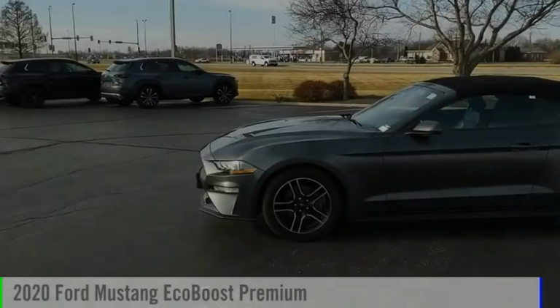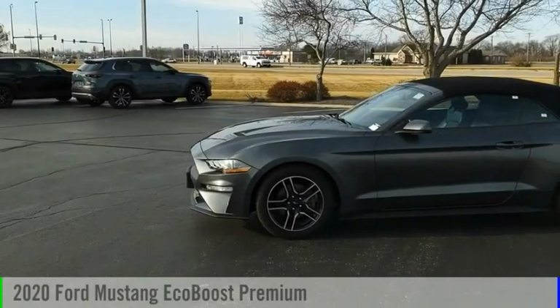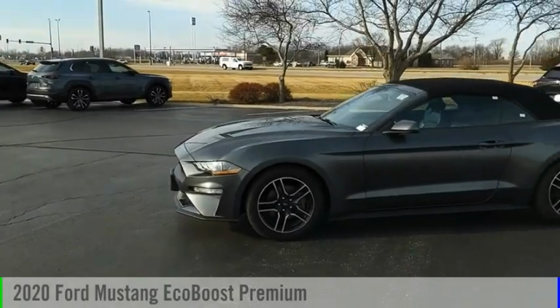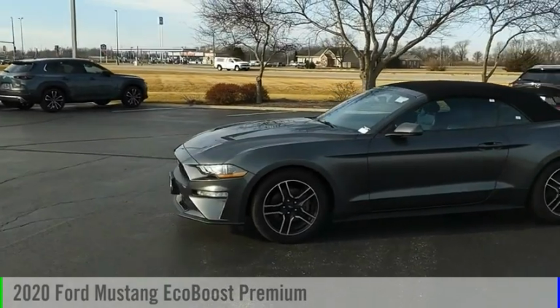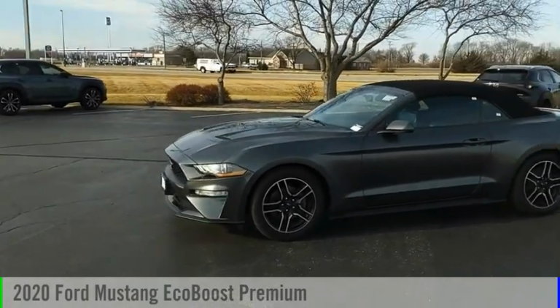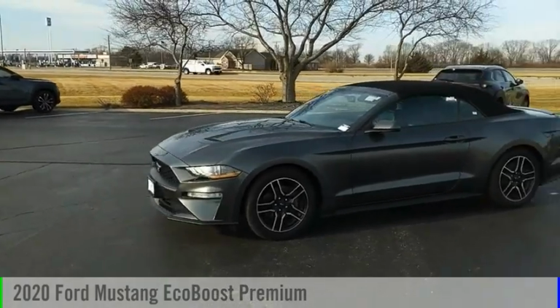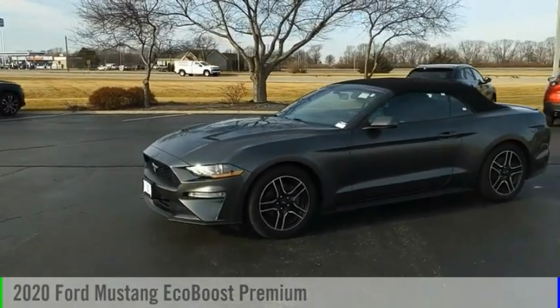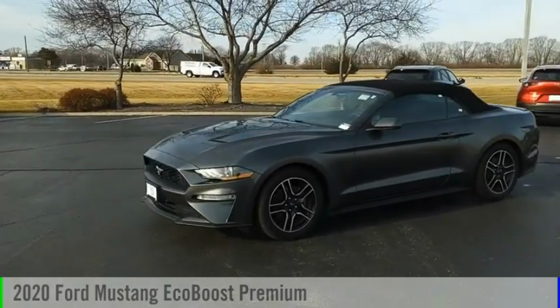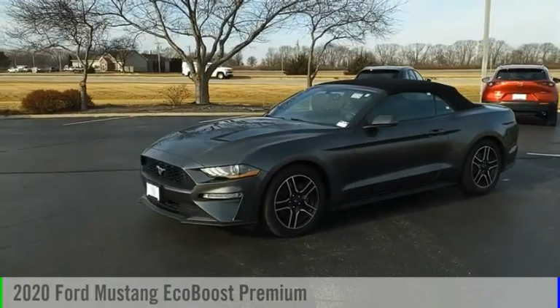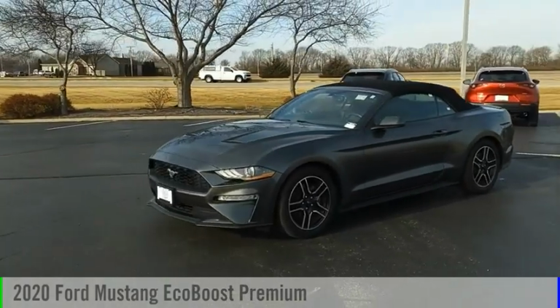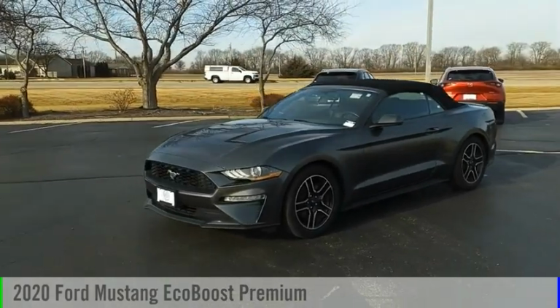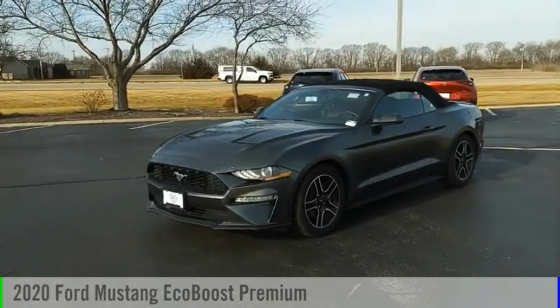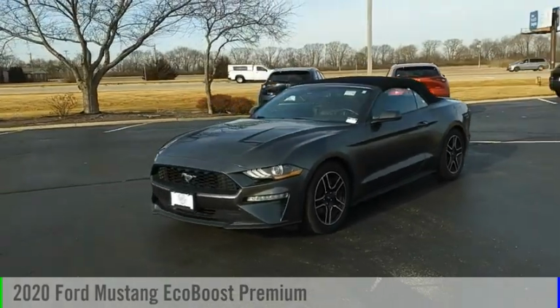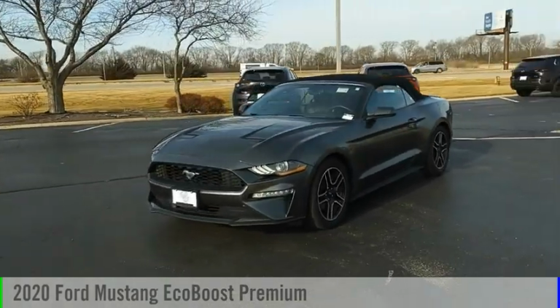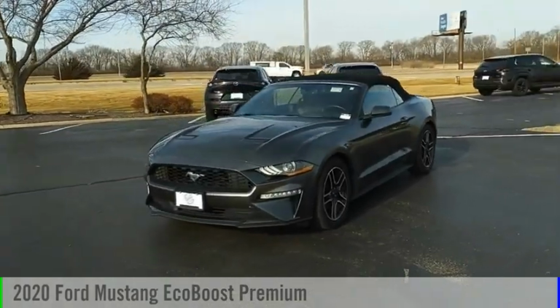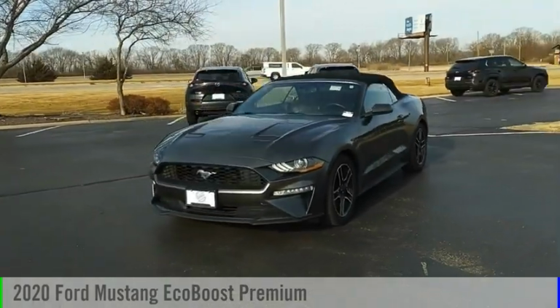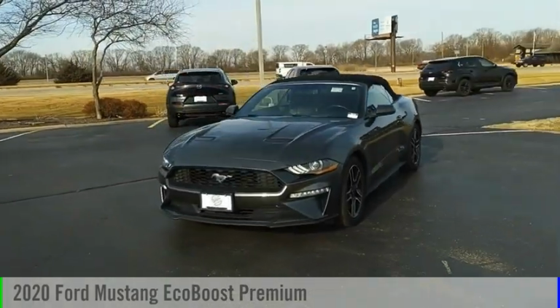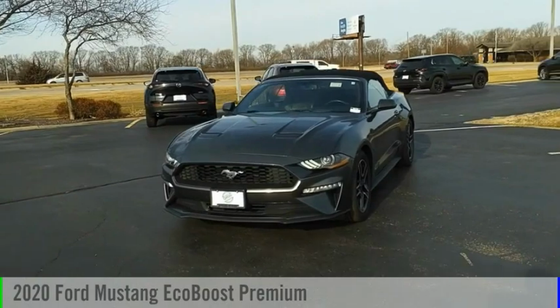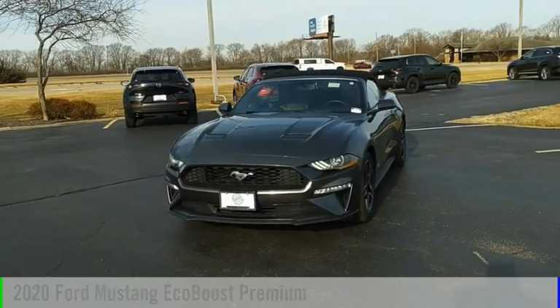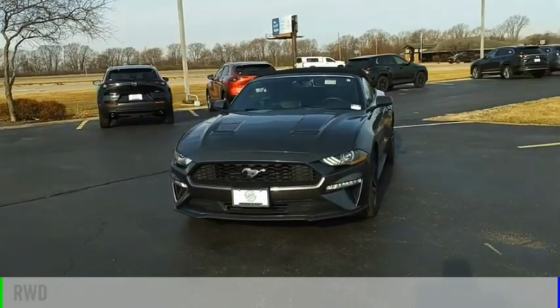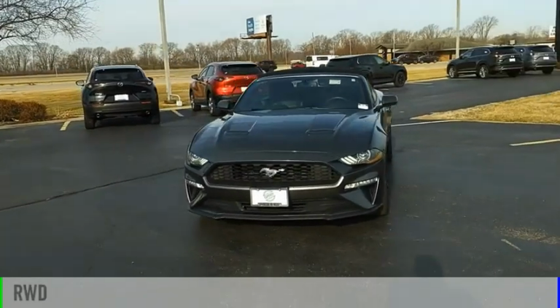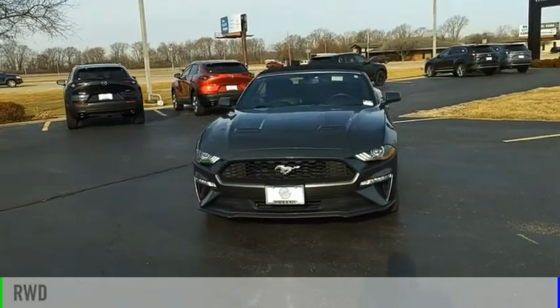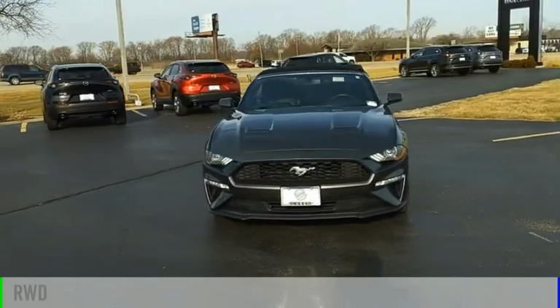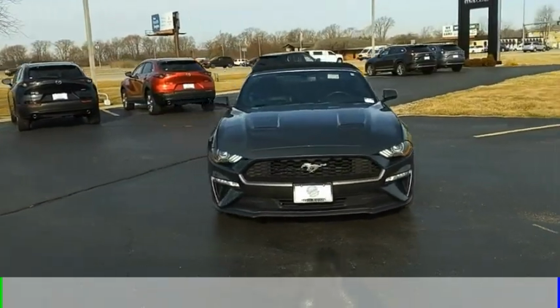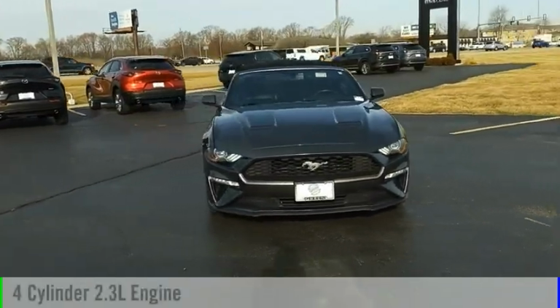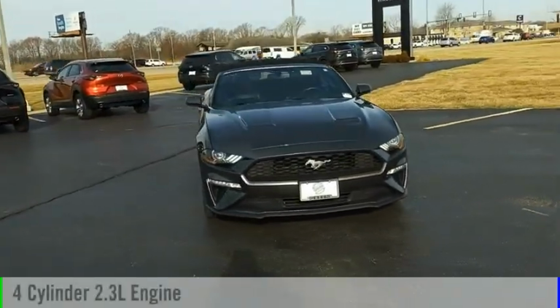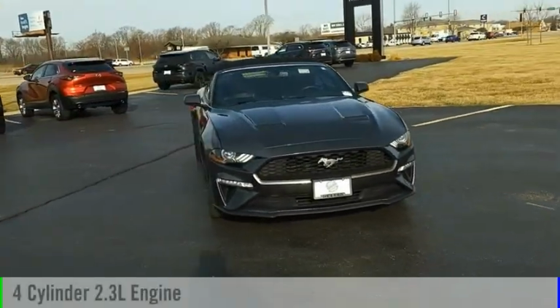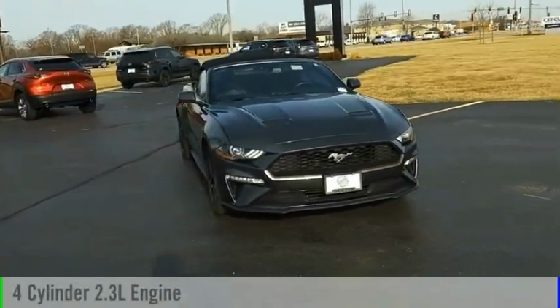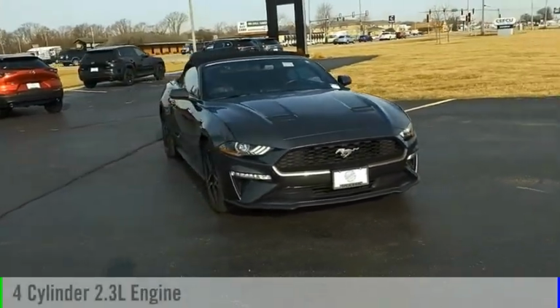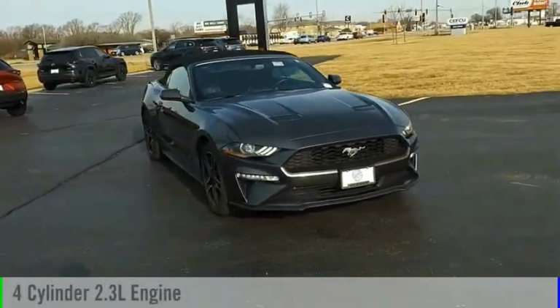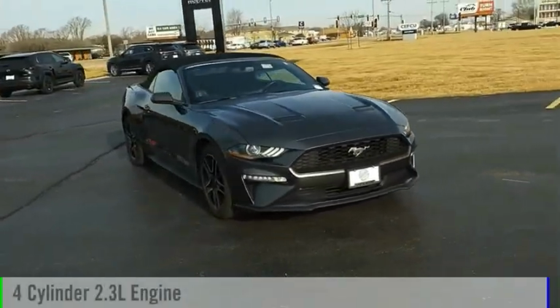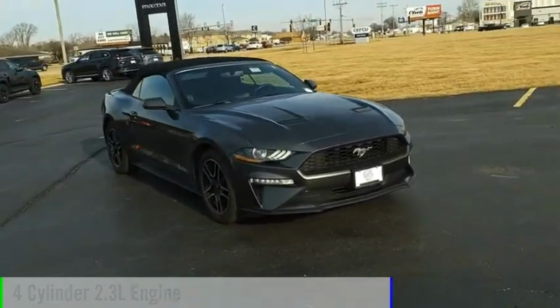Make a great choice today with the 2020 Mustang. This vehicle is powered by a rear-wheel drive, 4-cylinder, 2.3-liter engine.